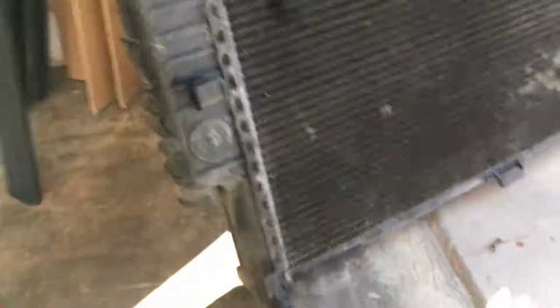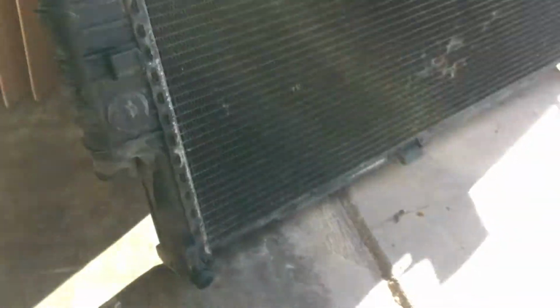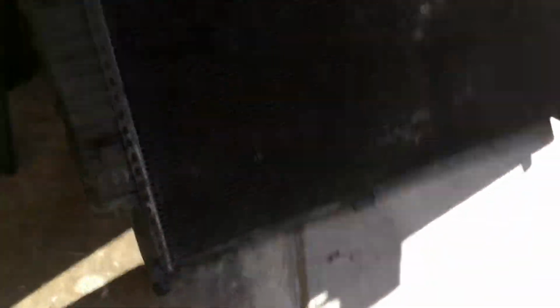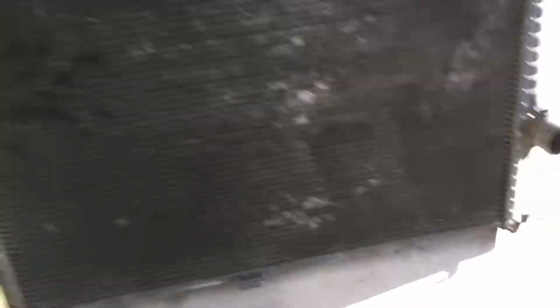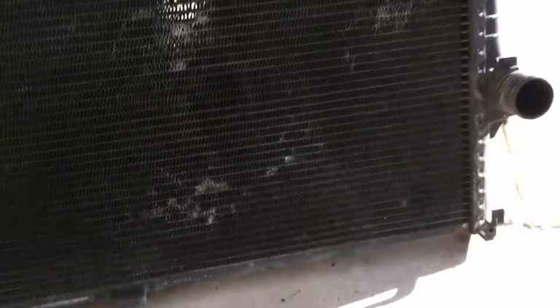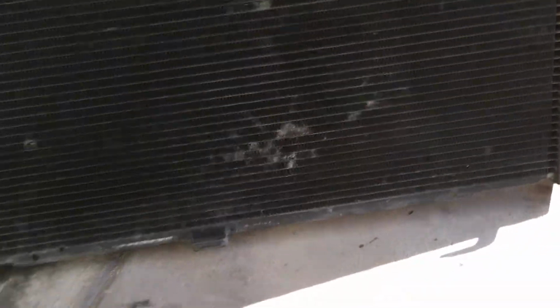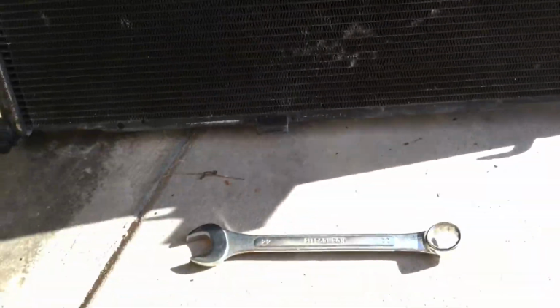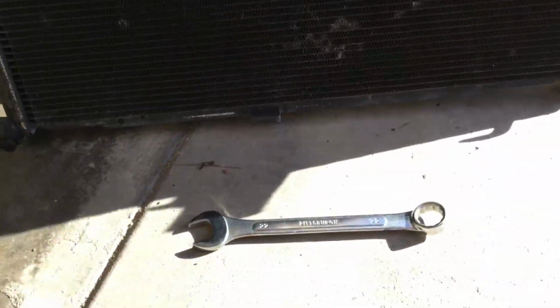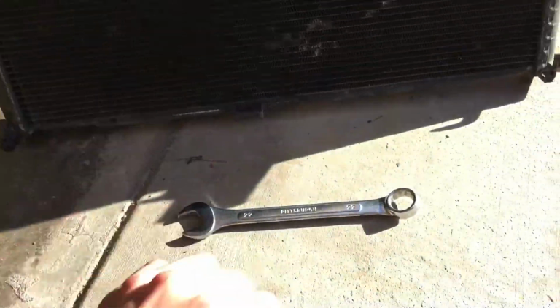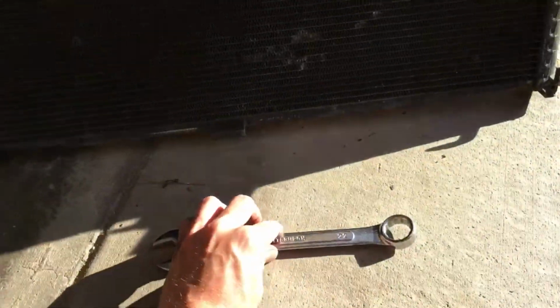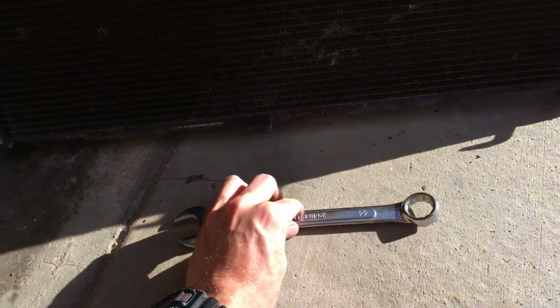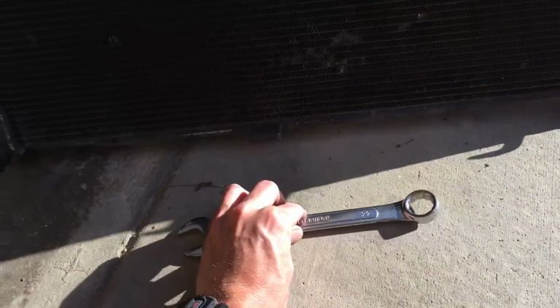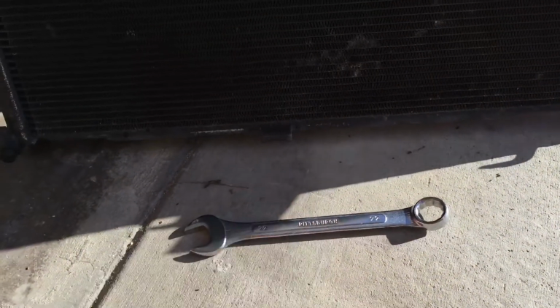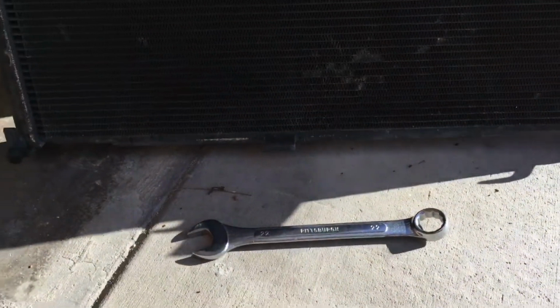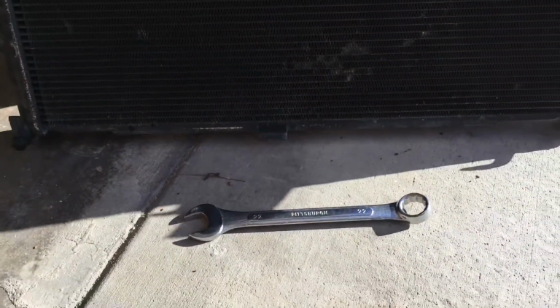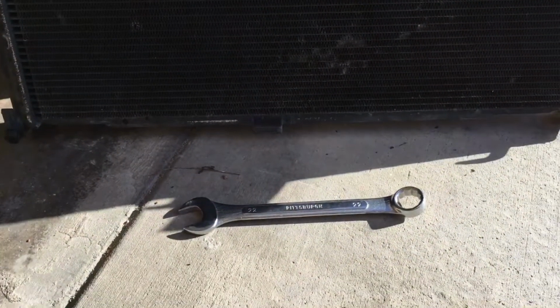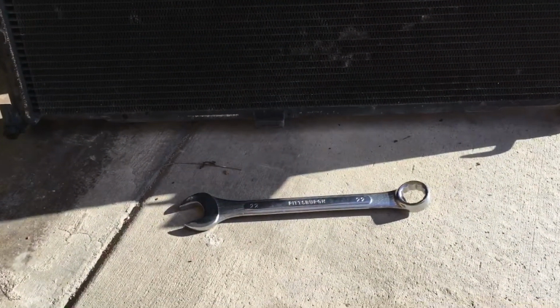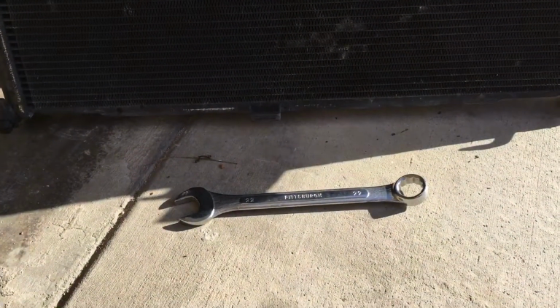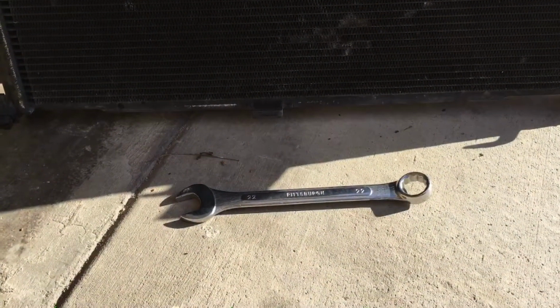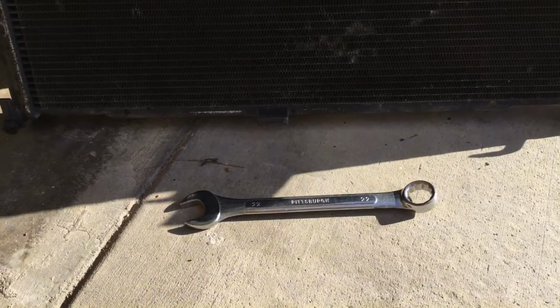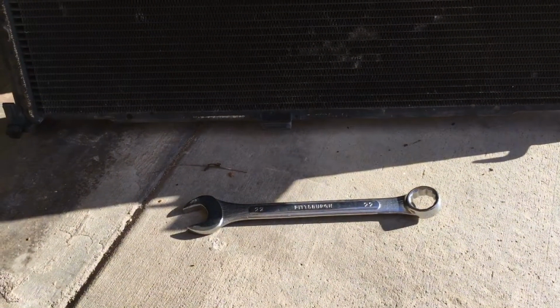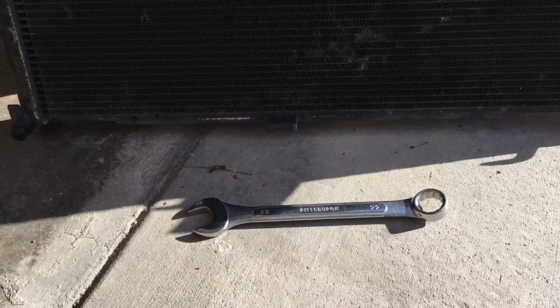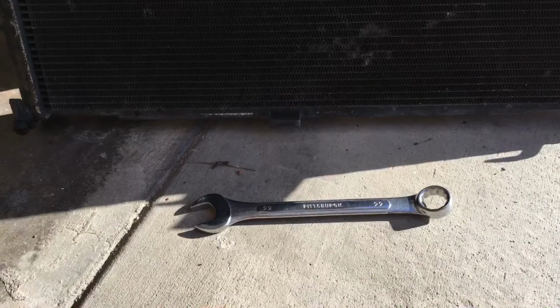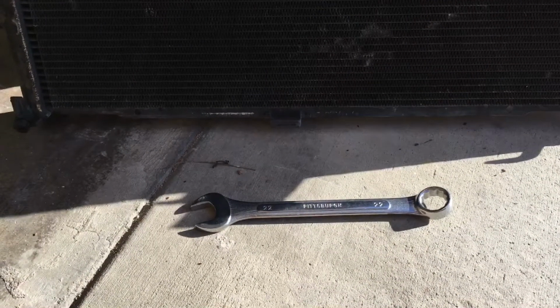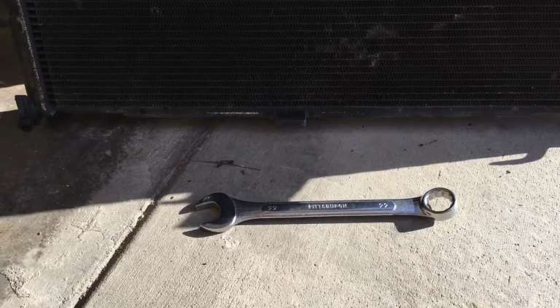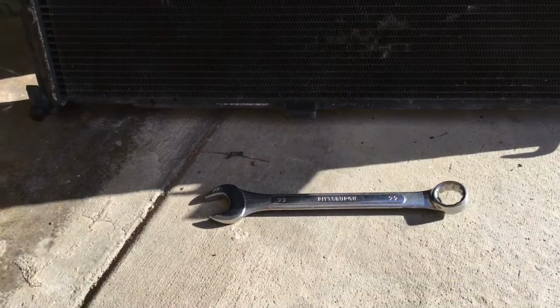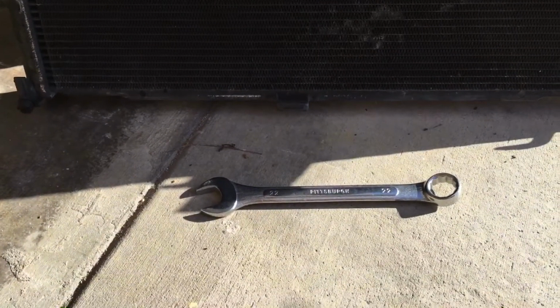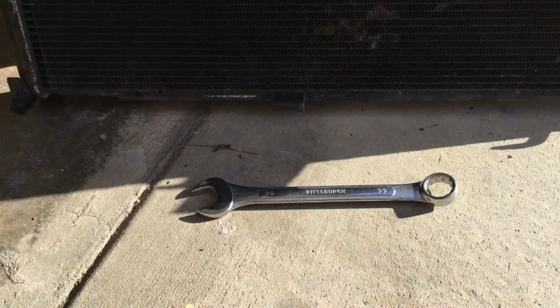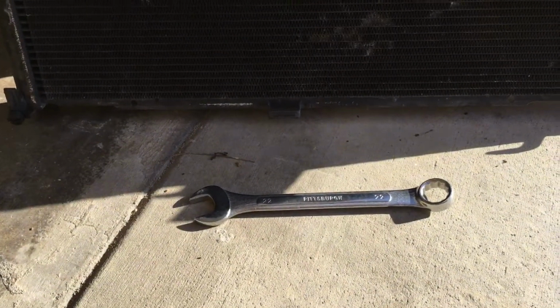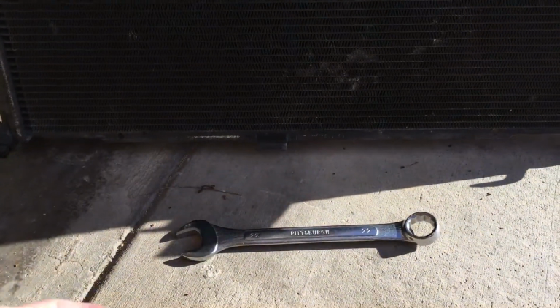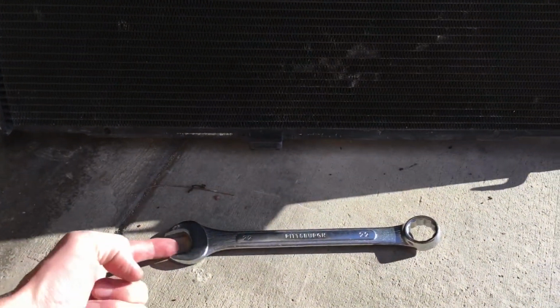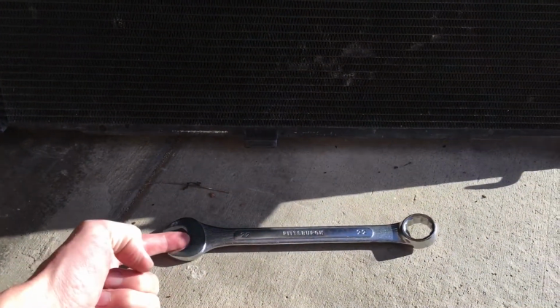We're gonna say that this wrench is the oil cooler. What I had to do was lift up the radiator about four inches and then tap the oil cooler to the right